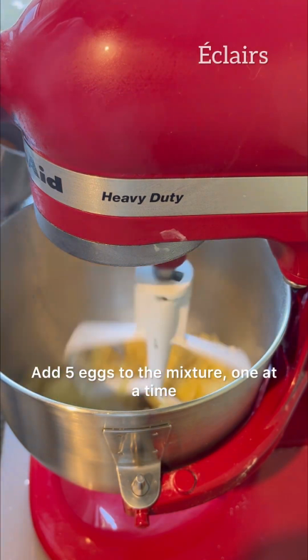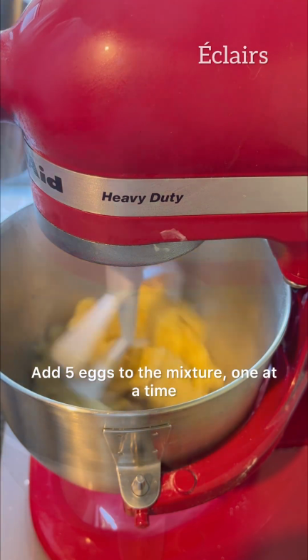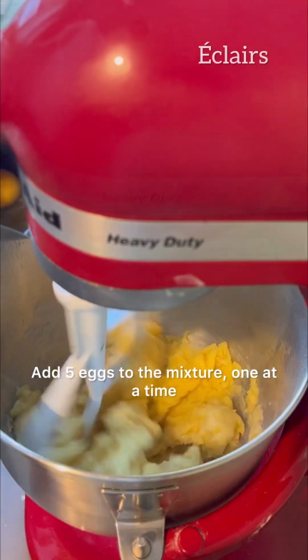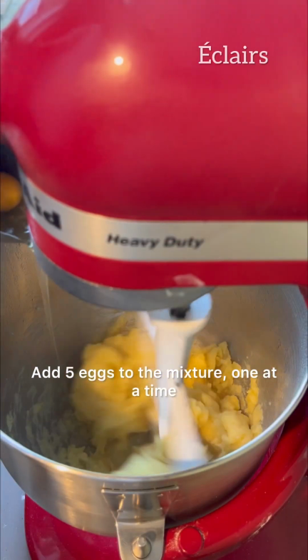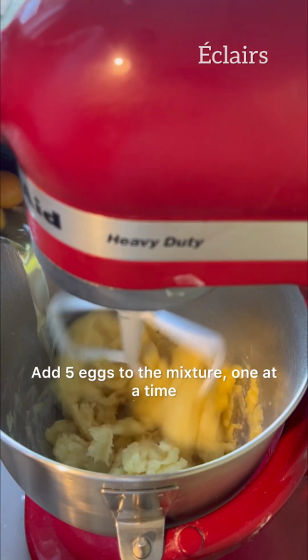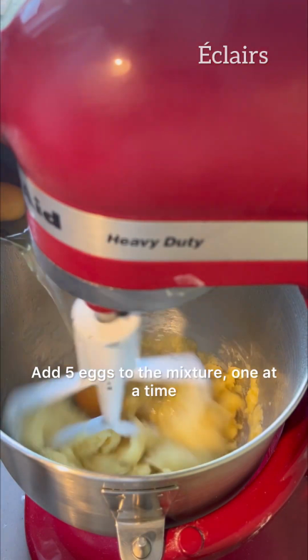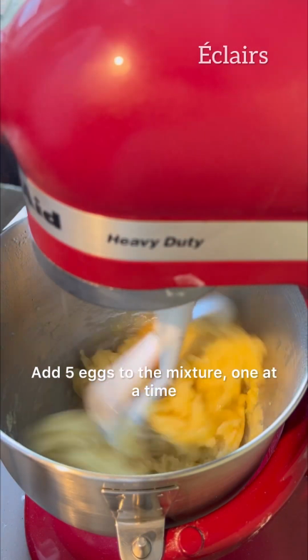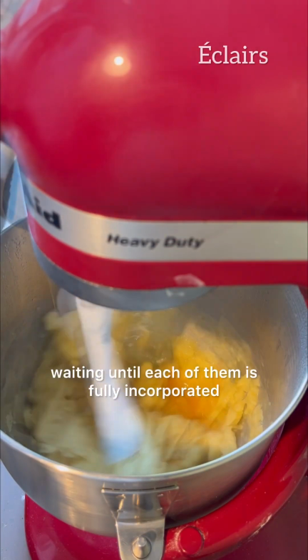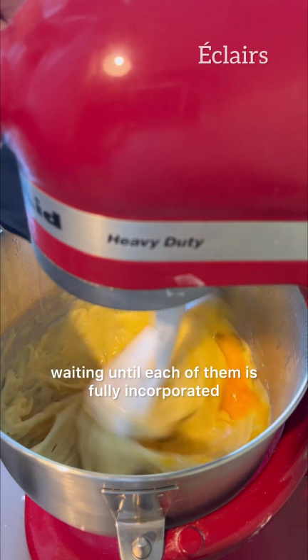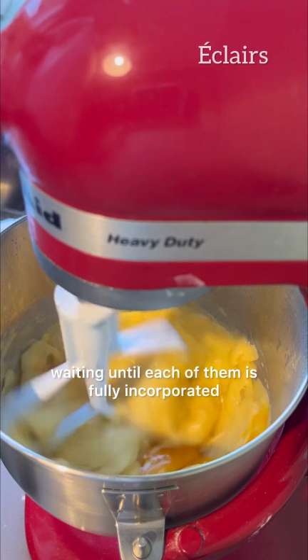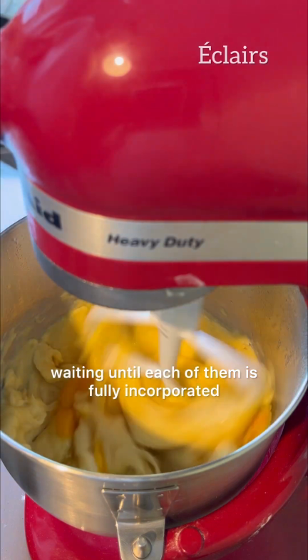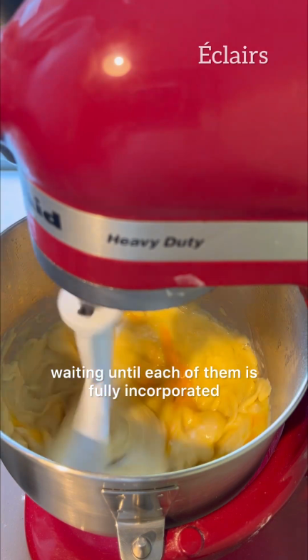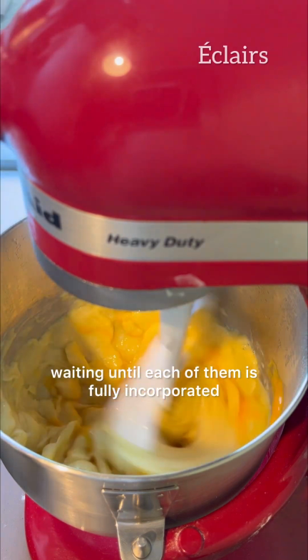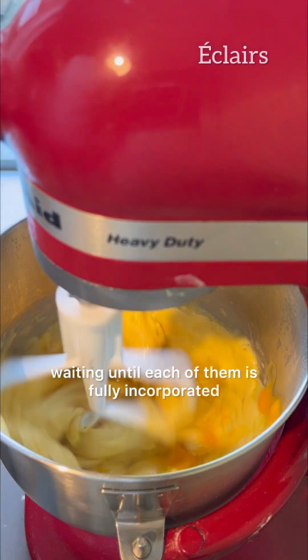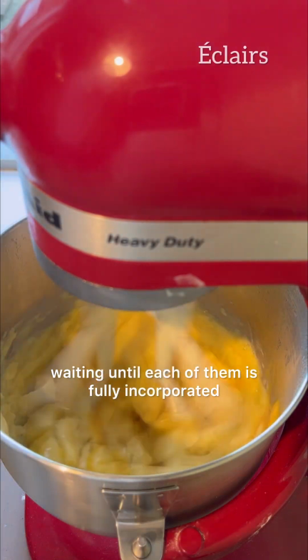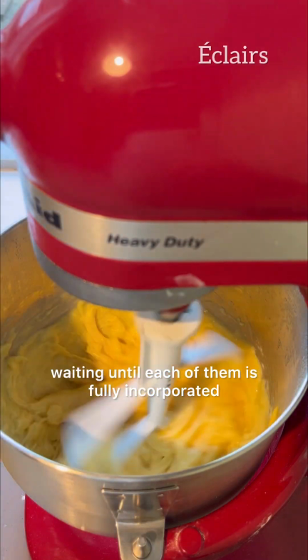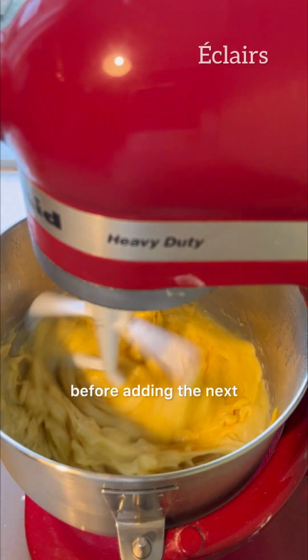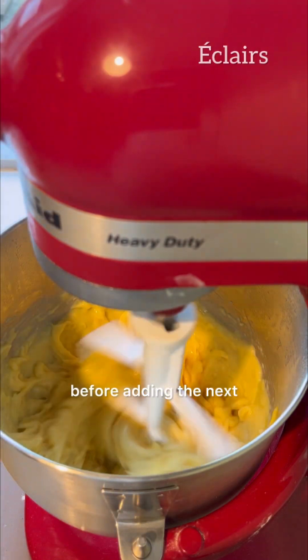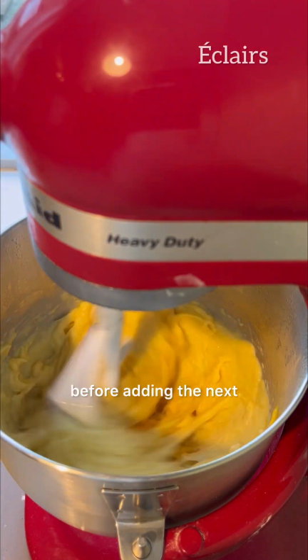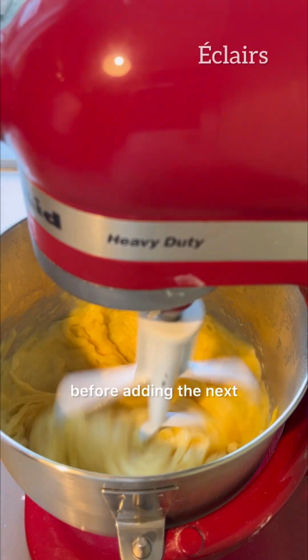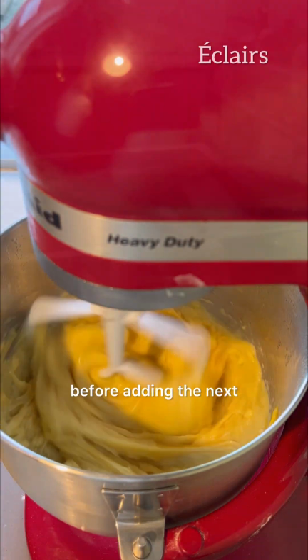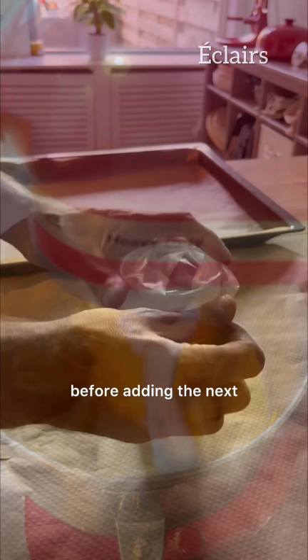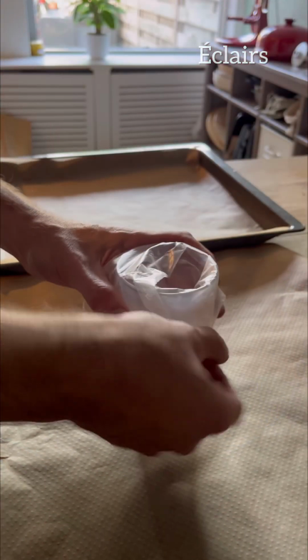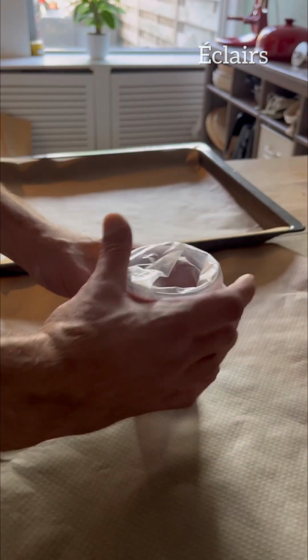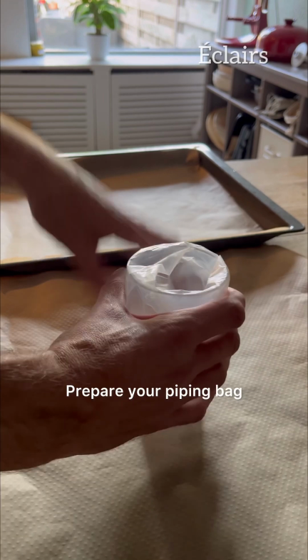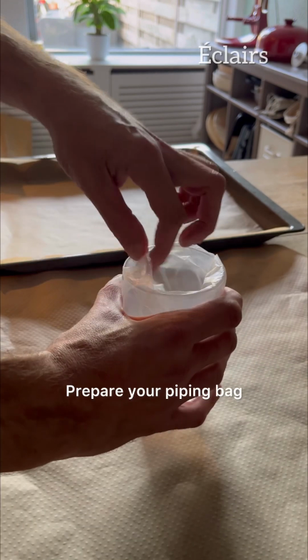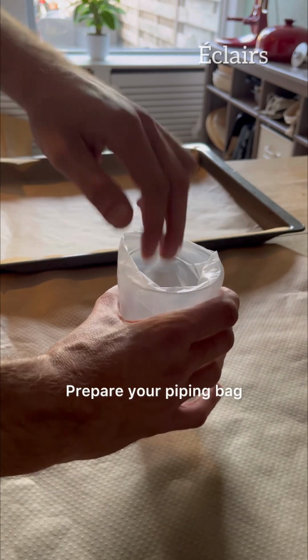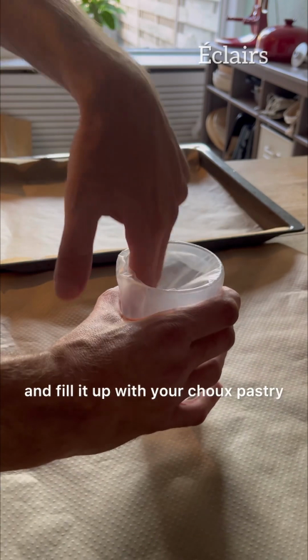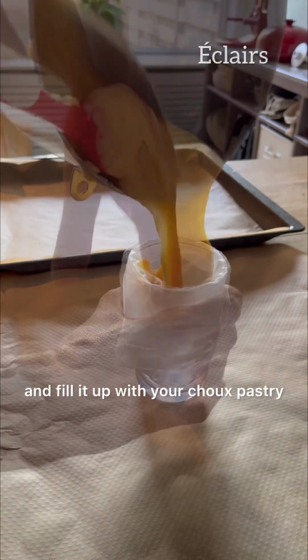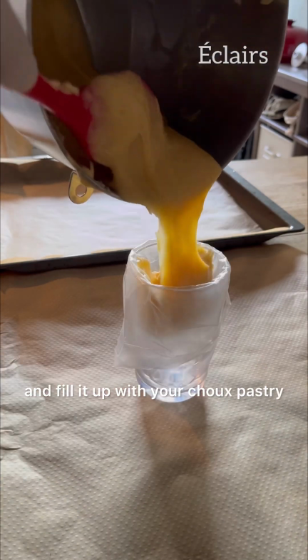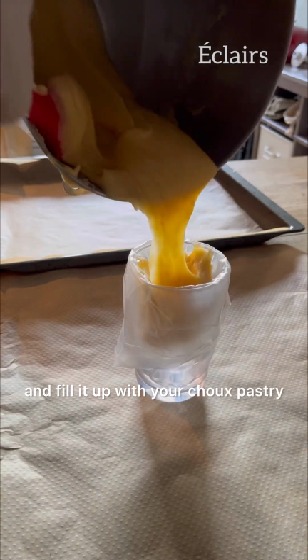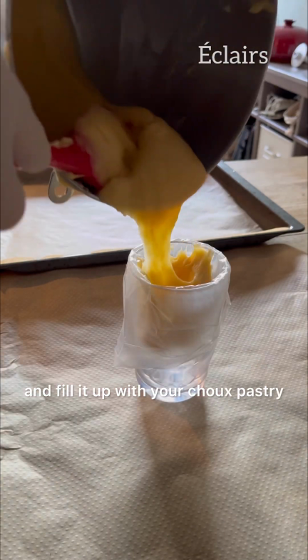Add five eggs to the mixture one at a time, waiting until each of them is fully incorporated before adding the next. Prepare your piping bag and fill it up with your choux pastry.